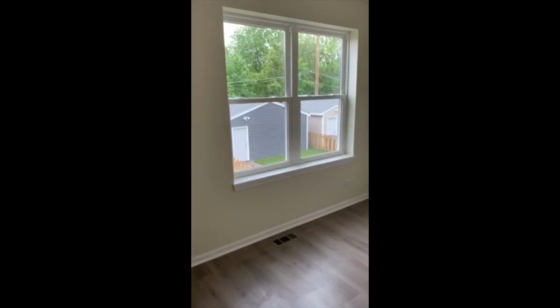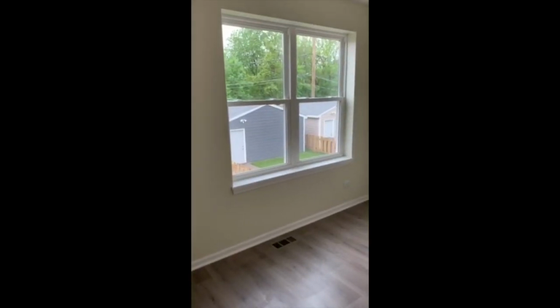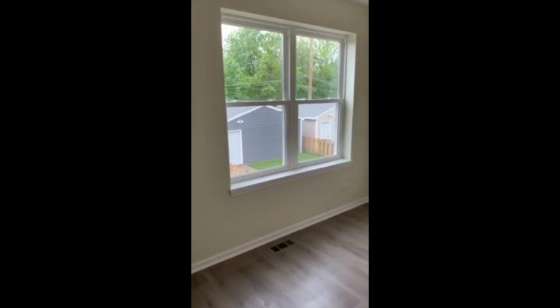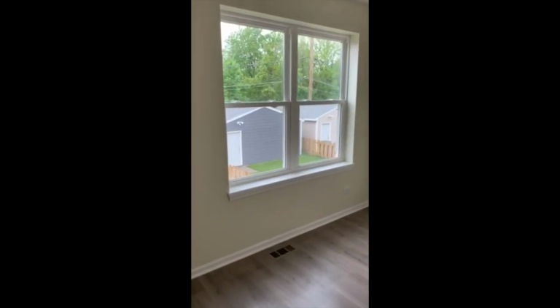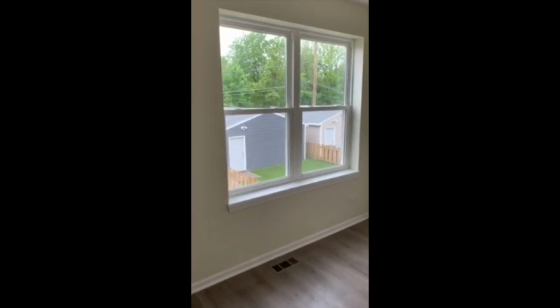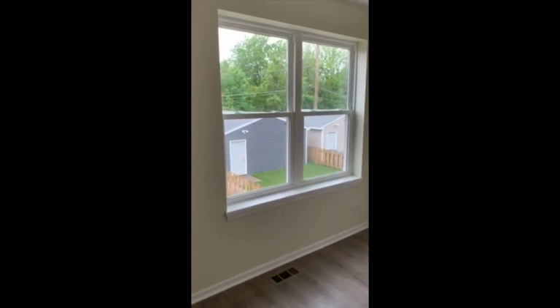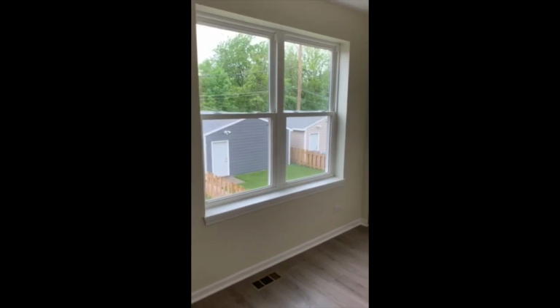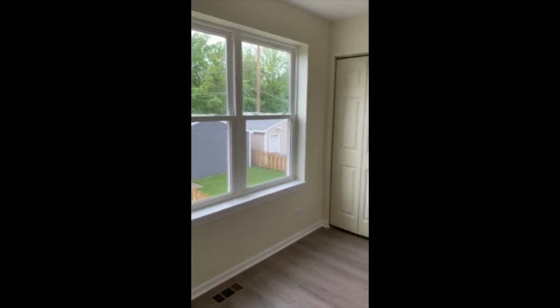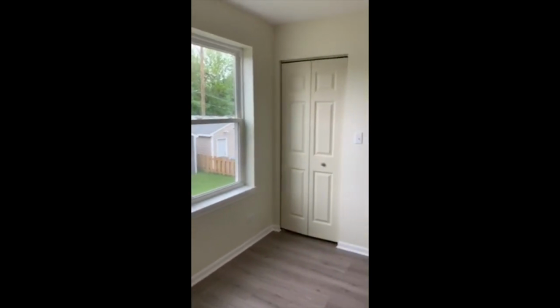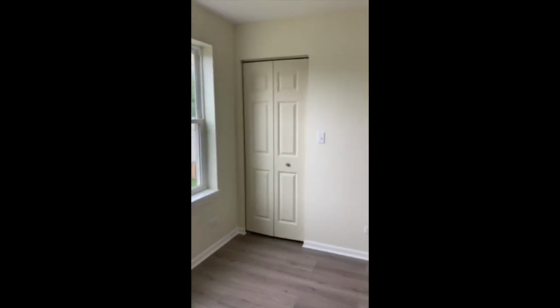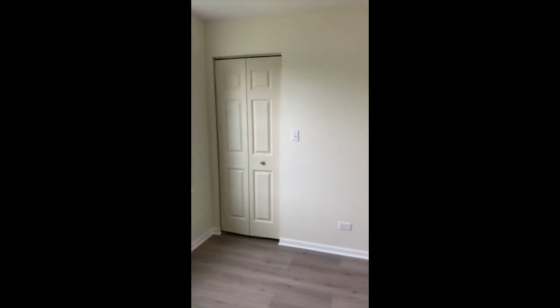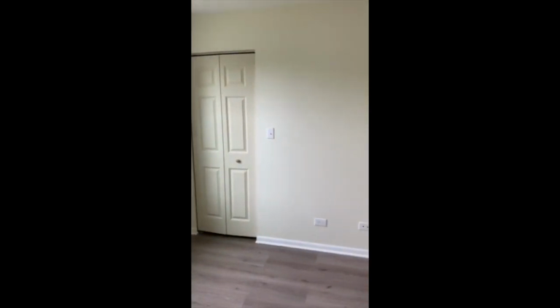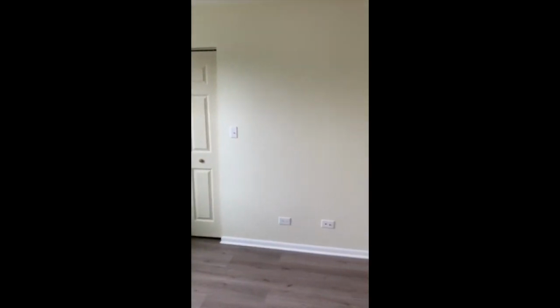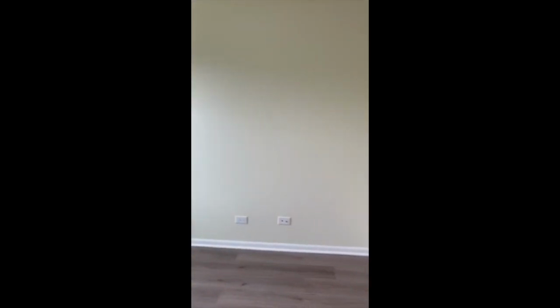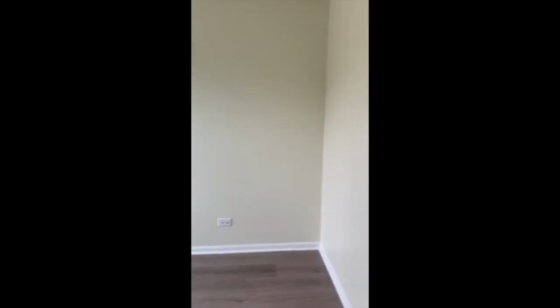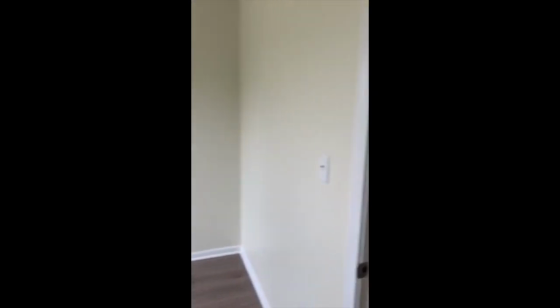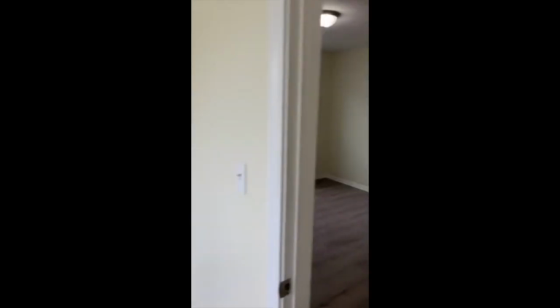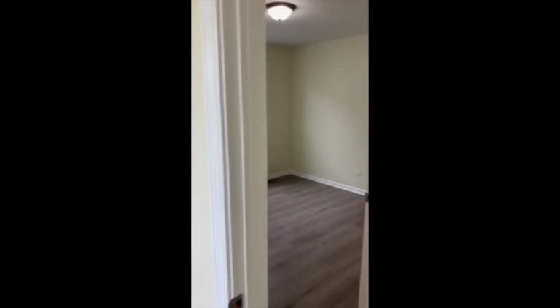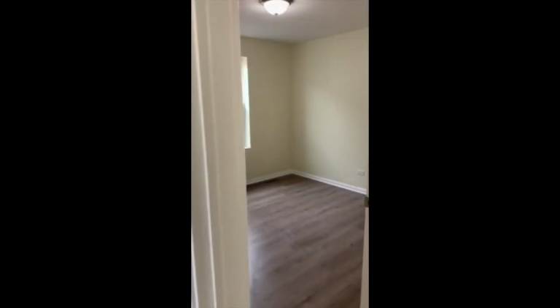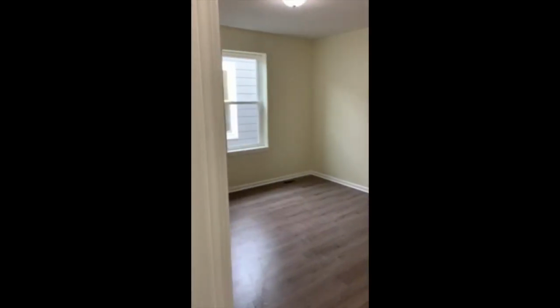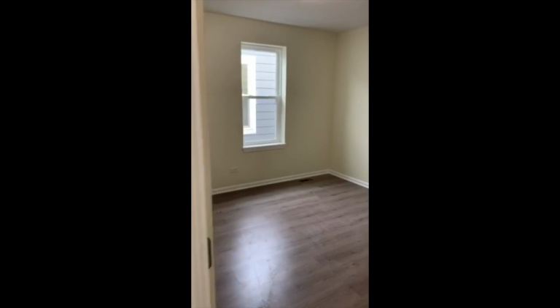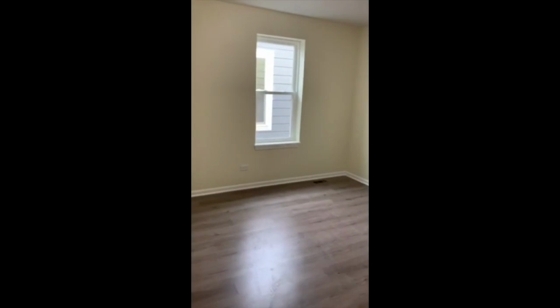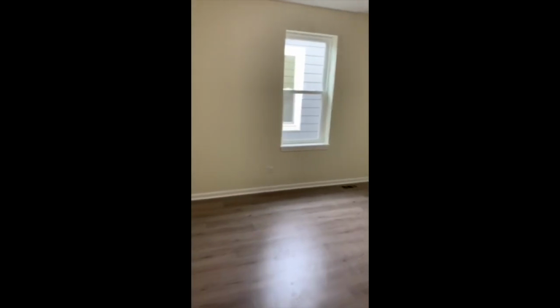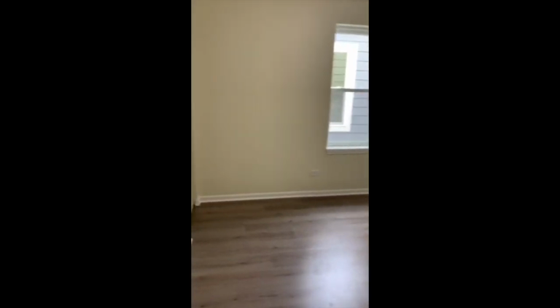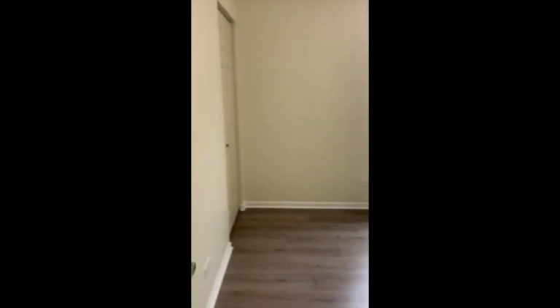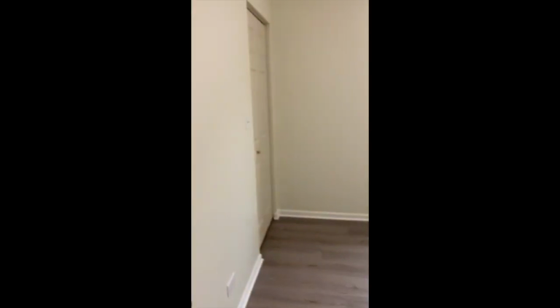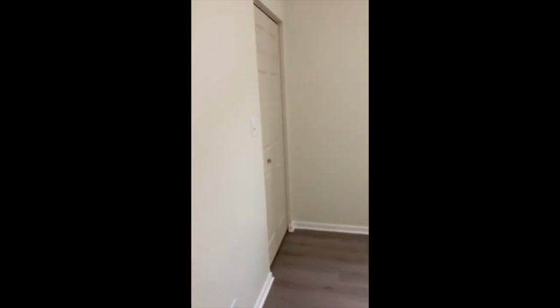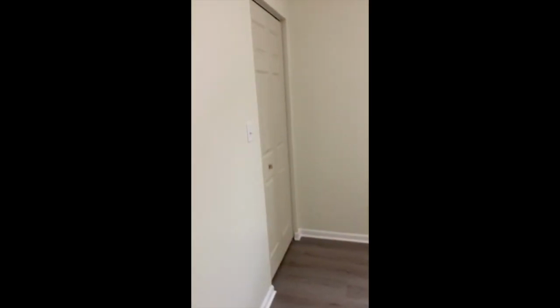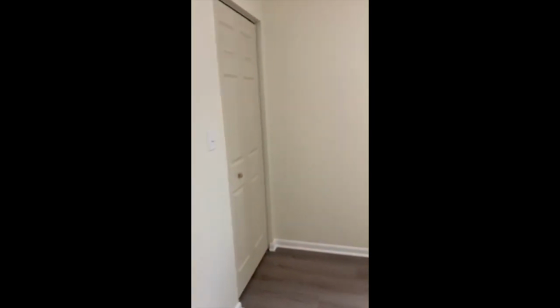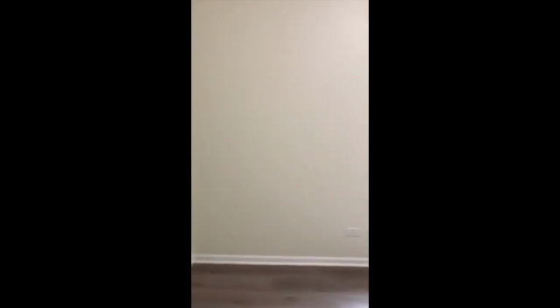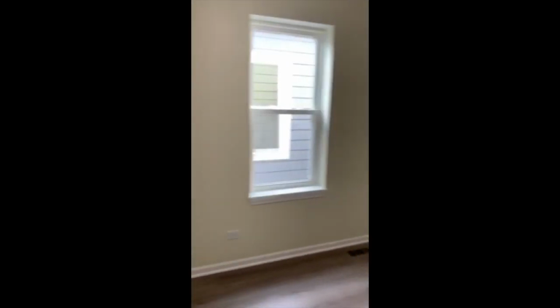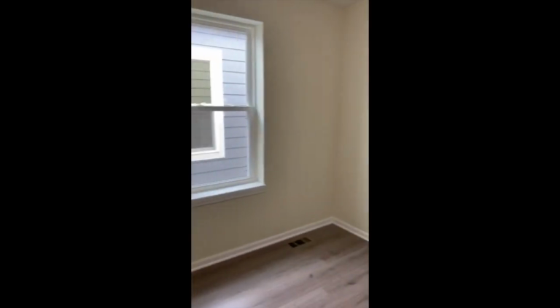Hello everyone, my name is Jackson Poole. I'm a site supervisor with Habitat for Humanity Chicago. Today I wanted to give you a more in-depth look at the interior finishes of the homes we just wrapped up on Emerald Avenue.